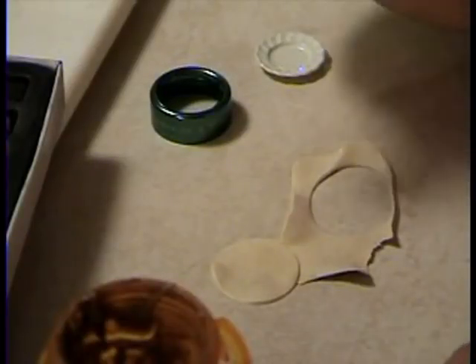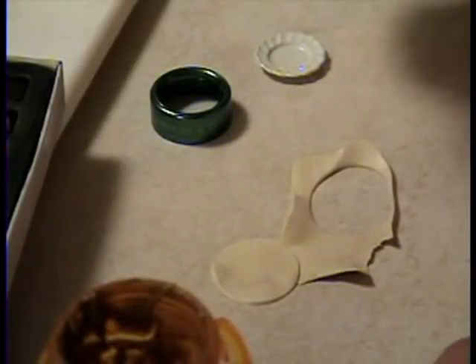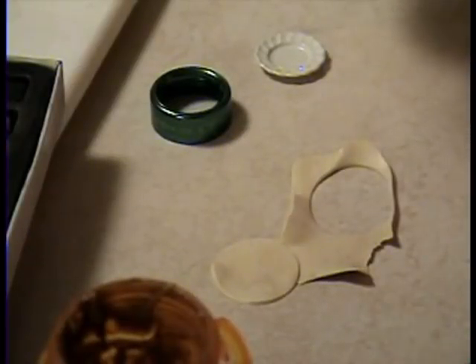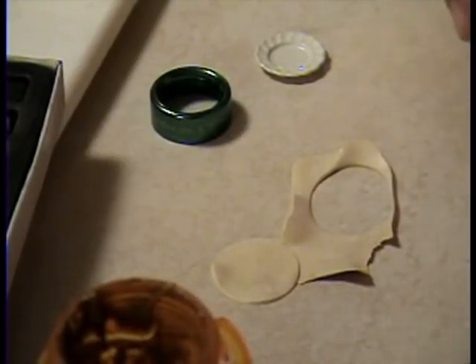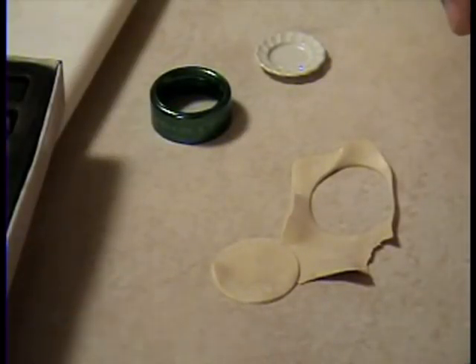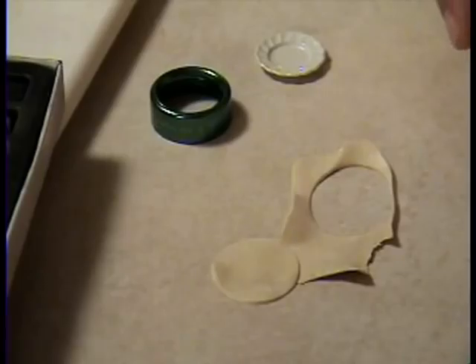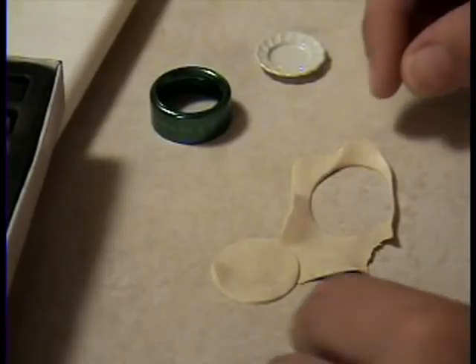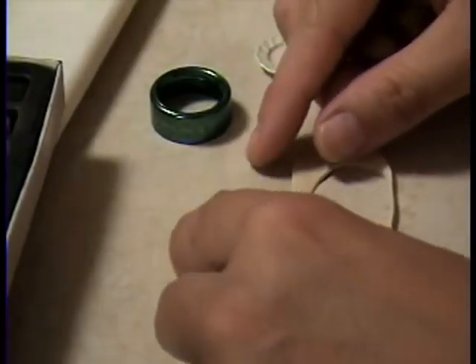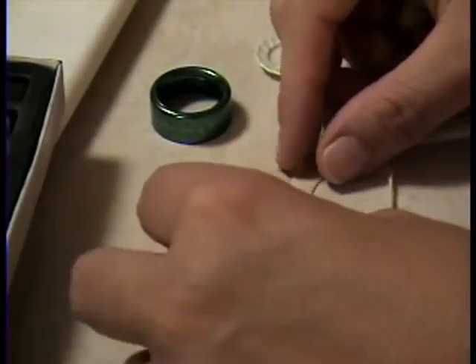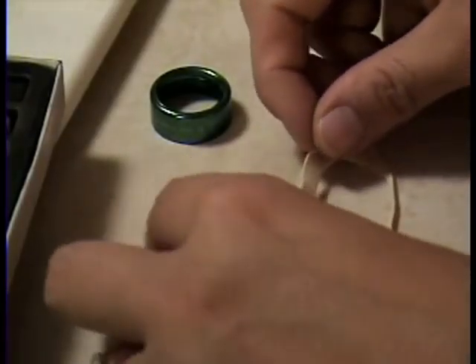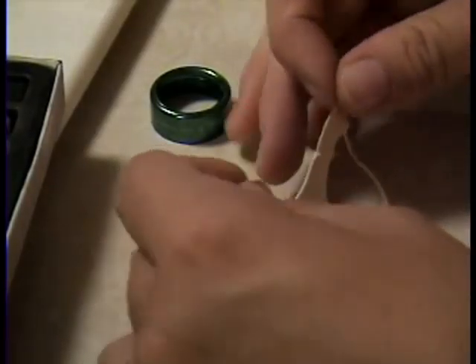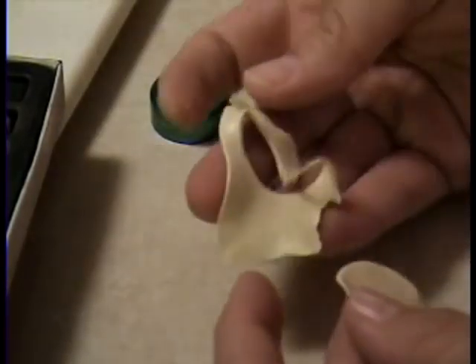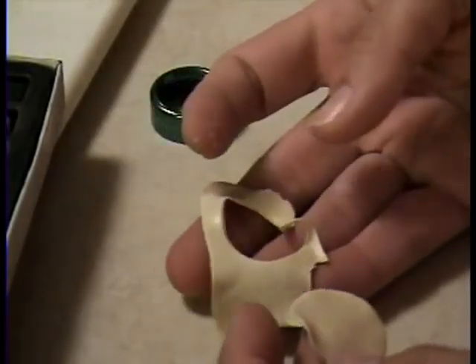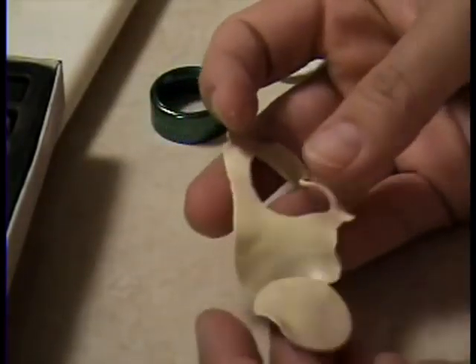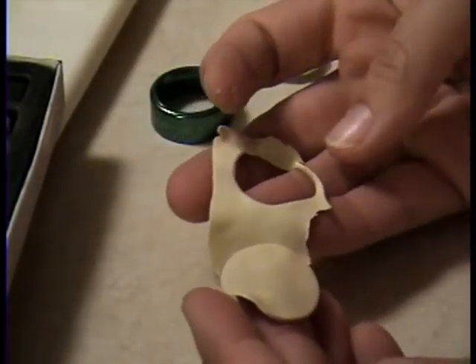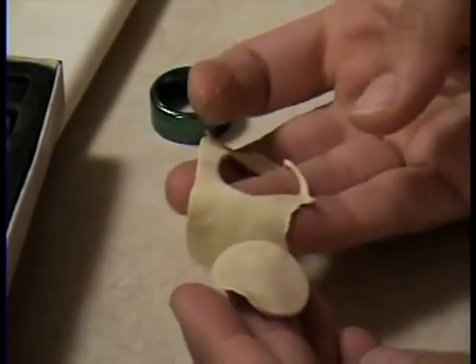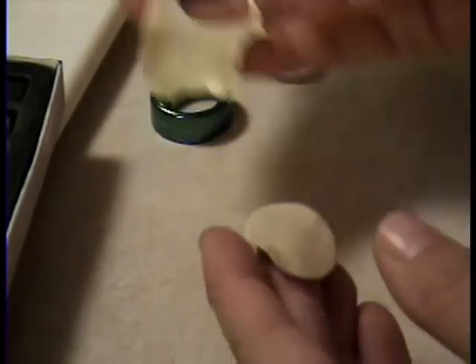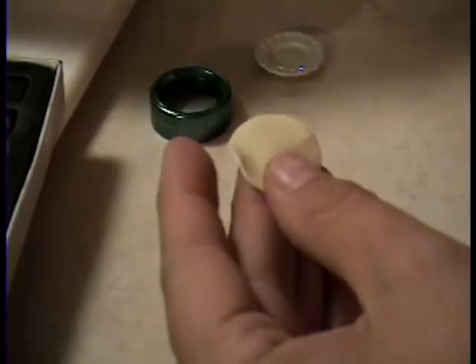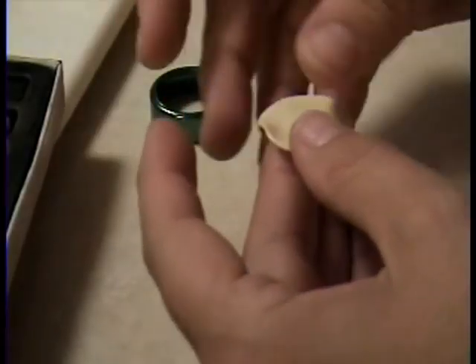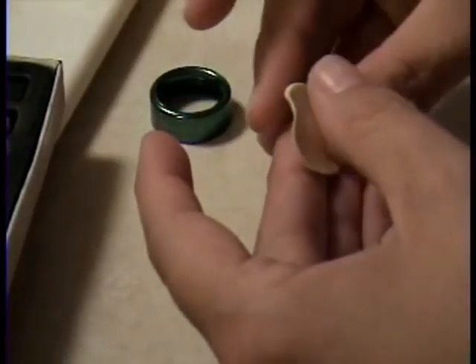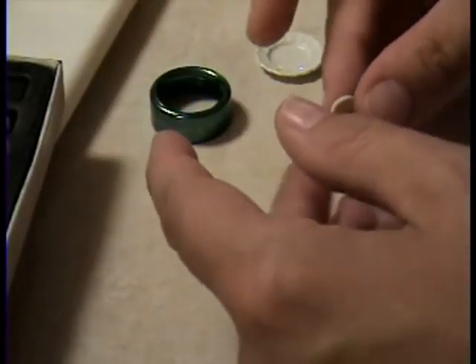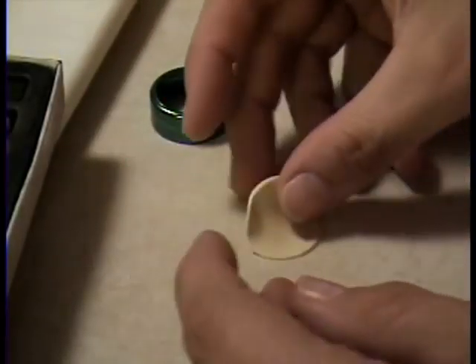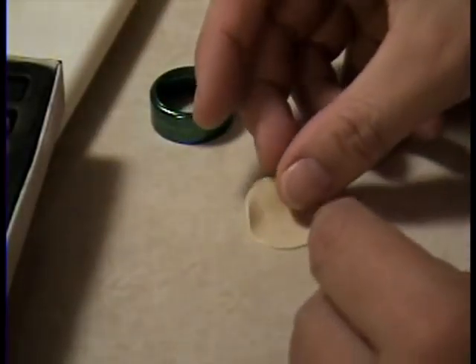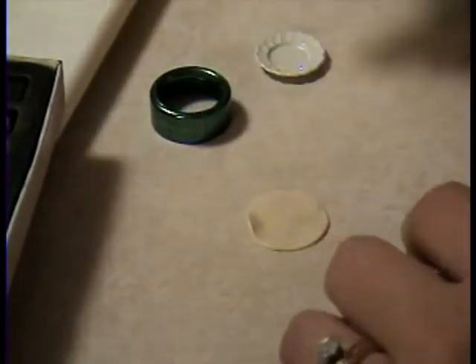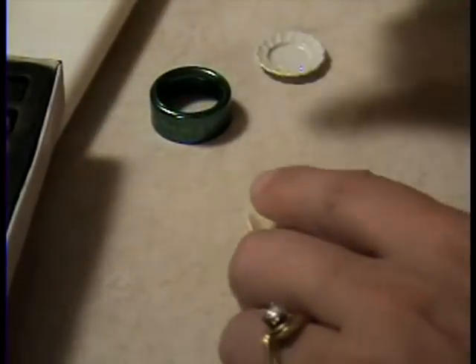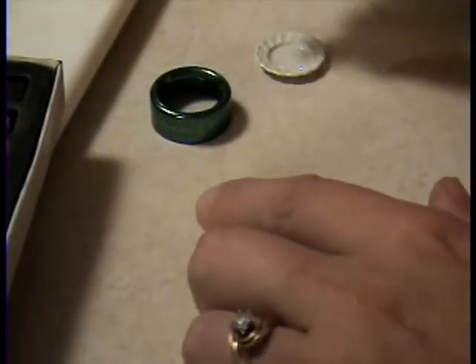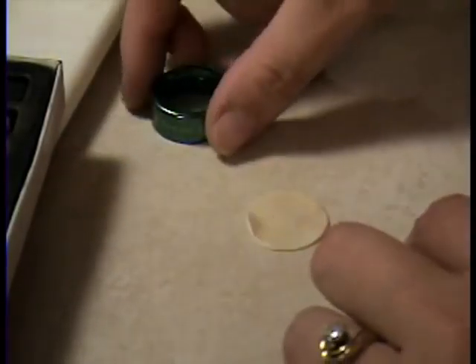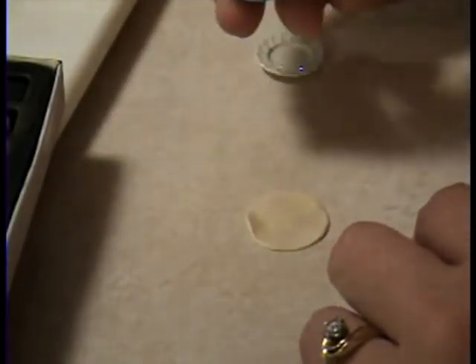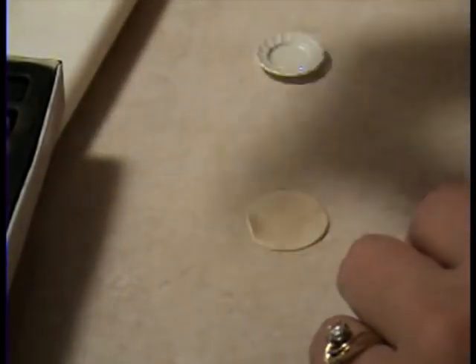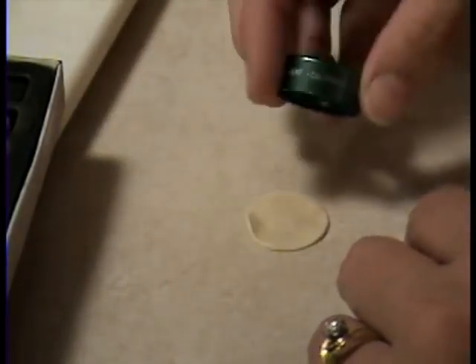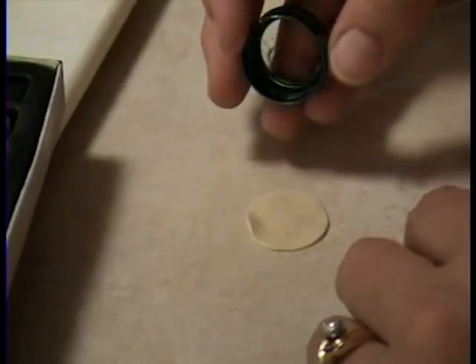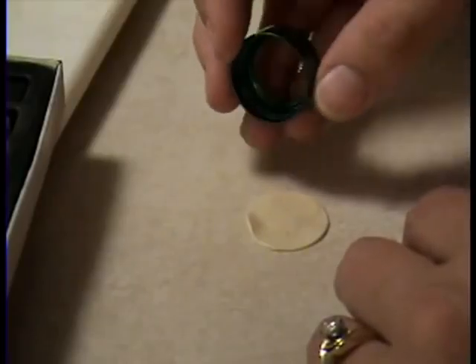Here we are going to do a simple burrito. You just take an off-white piece of clay and roll it out really, really thin. The thinner the better on that. I just rolled it out with the edge of a flashlight.